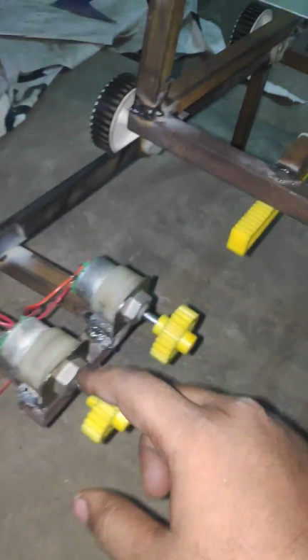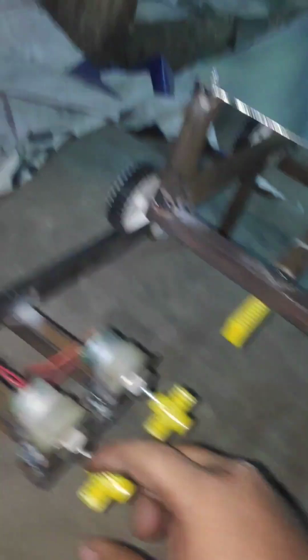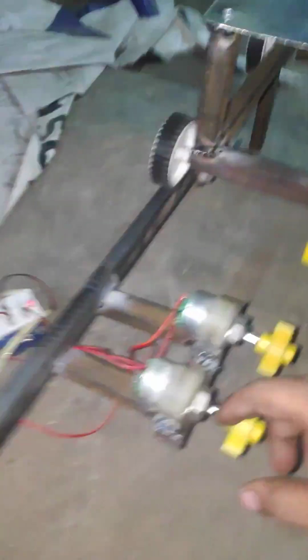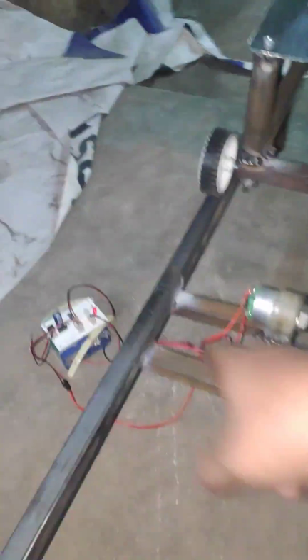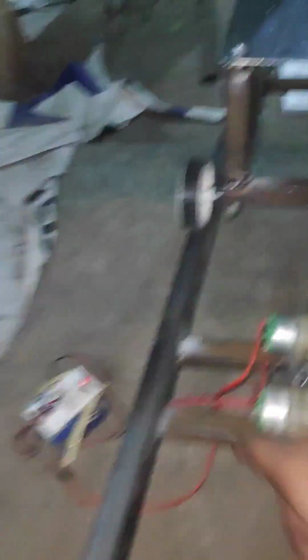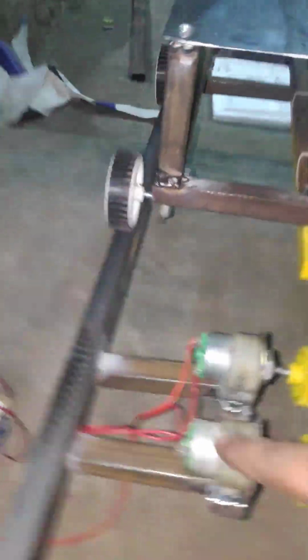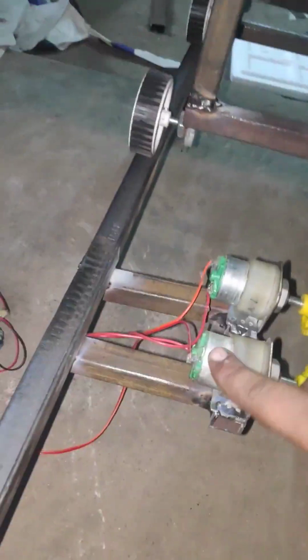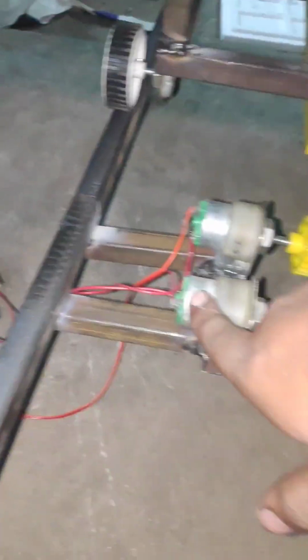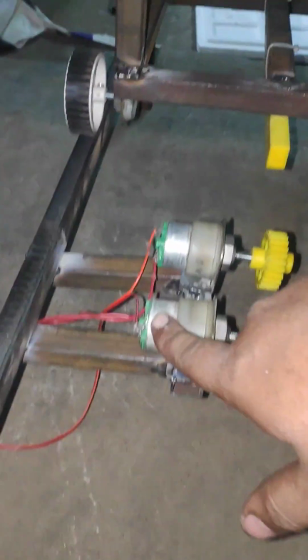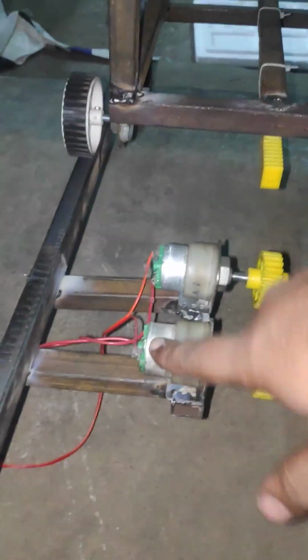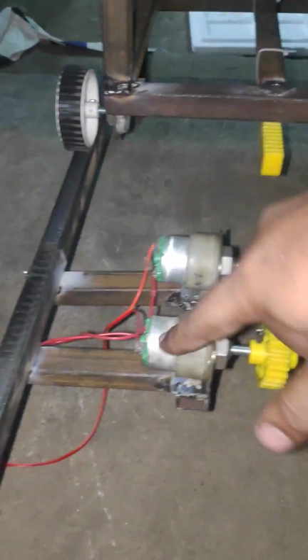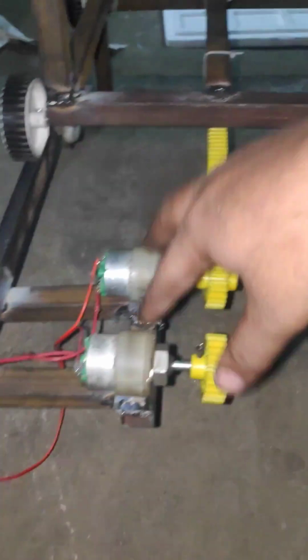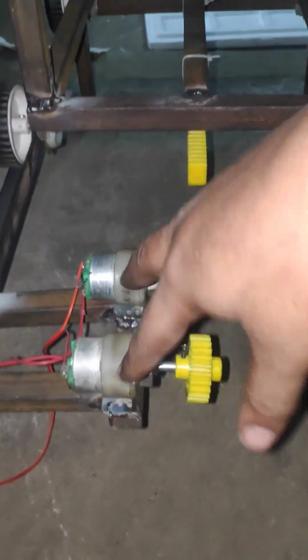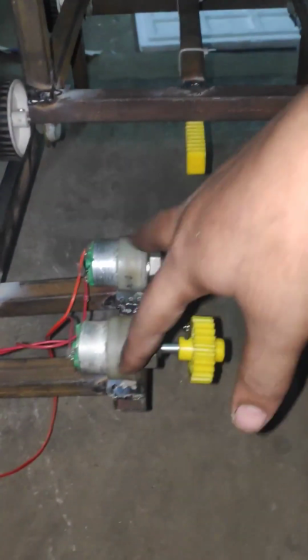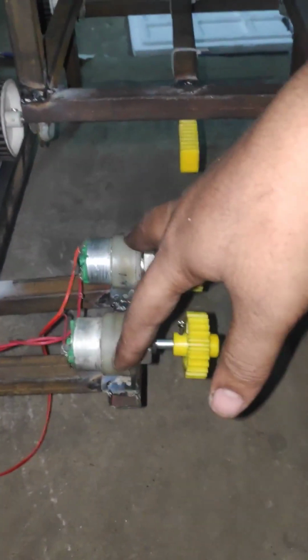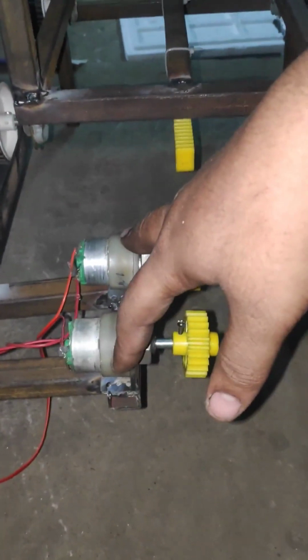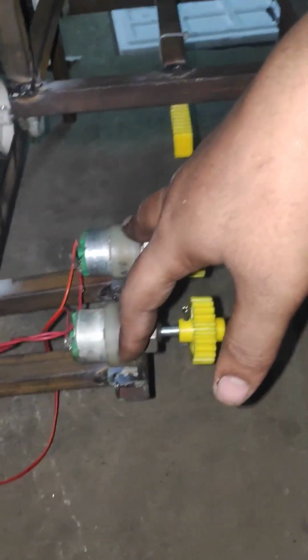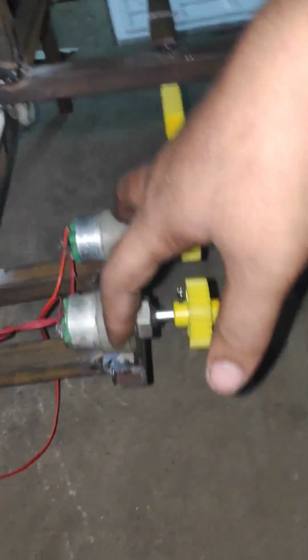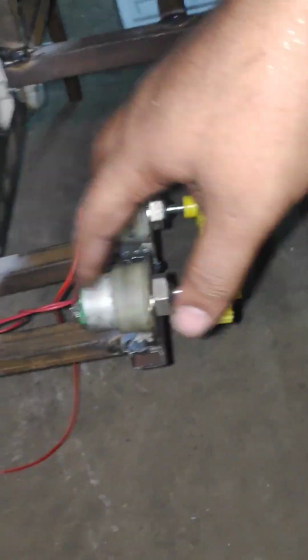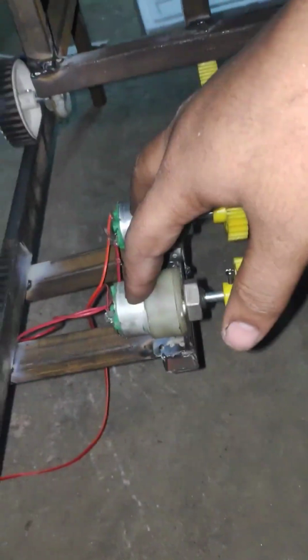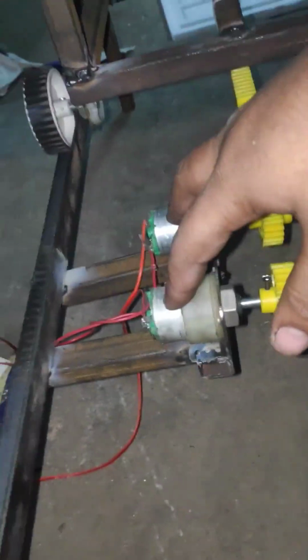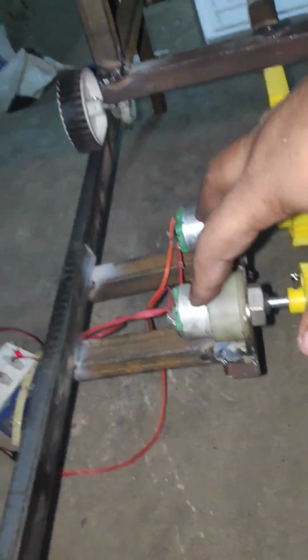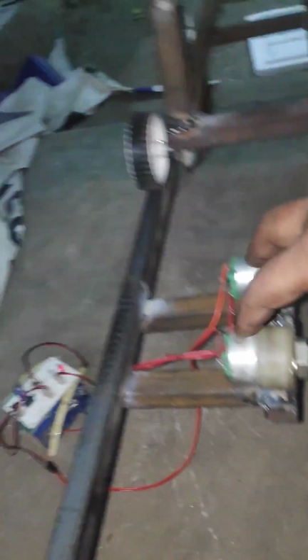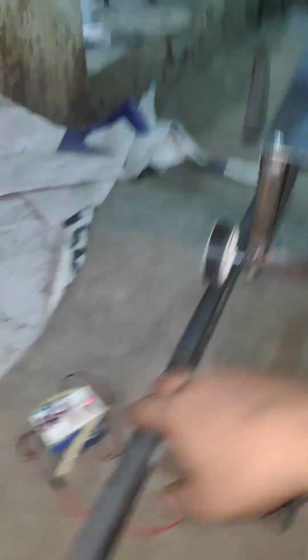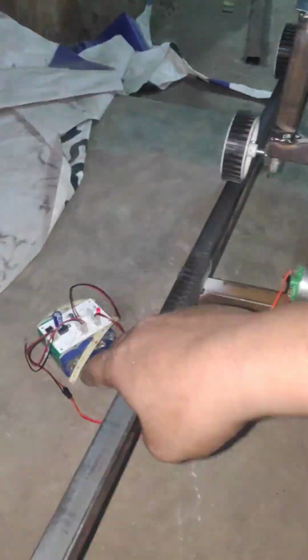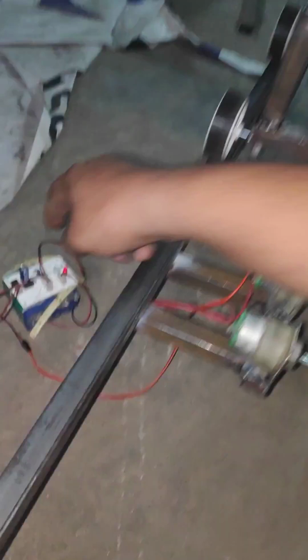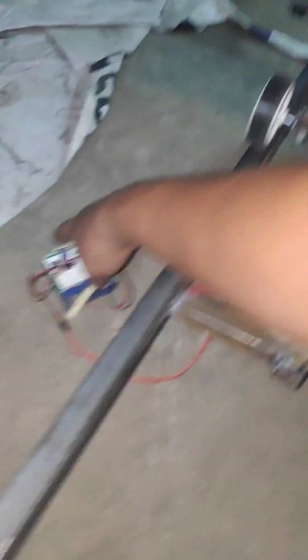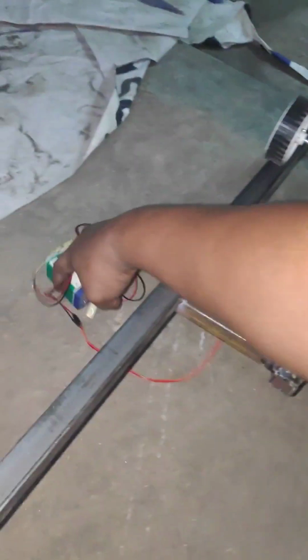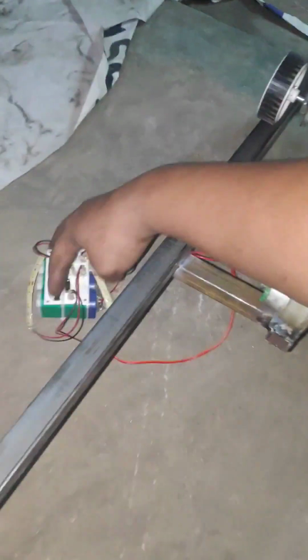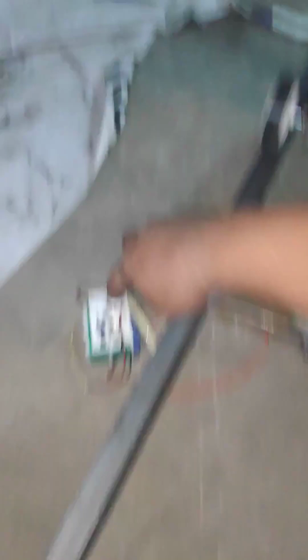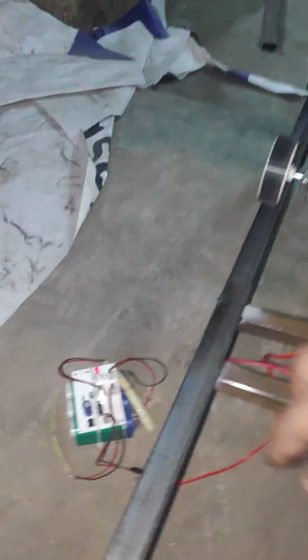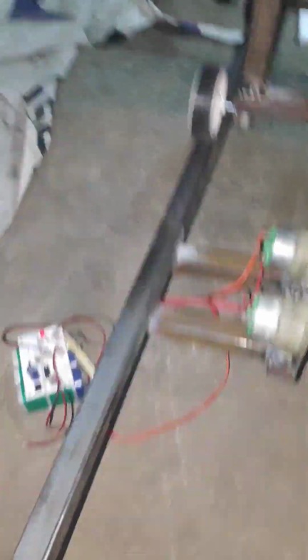When it starts to rotate, it is going to generate voltage. Both dynamos are connected in series and the generated voltage is given as an input to the charging circuit.